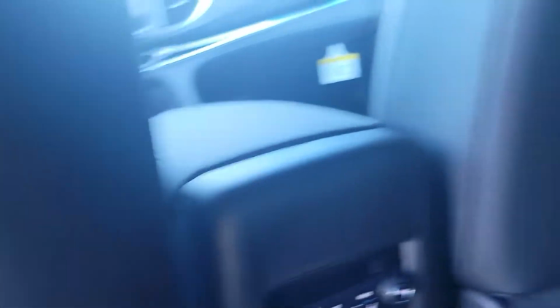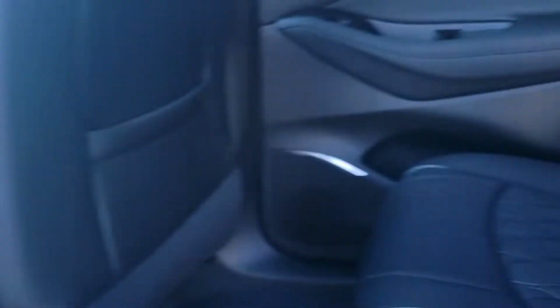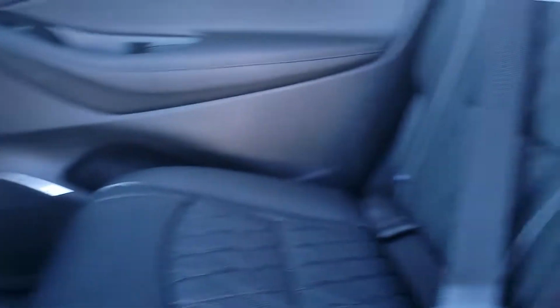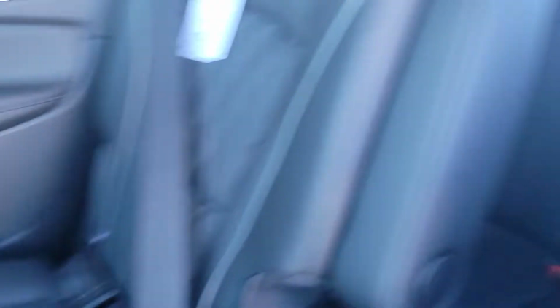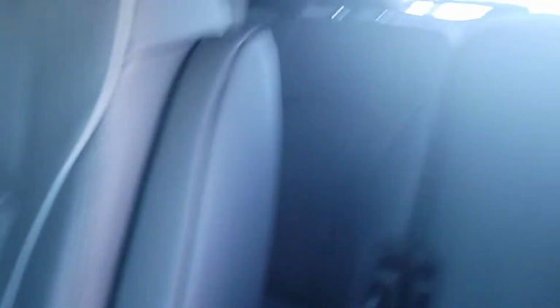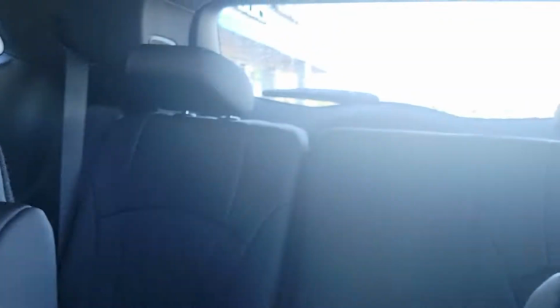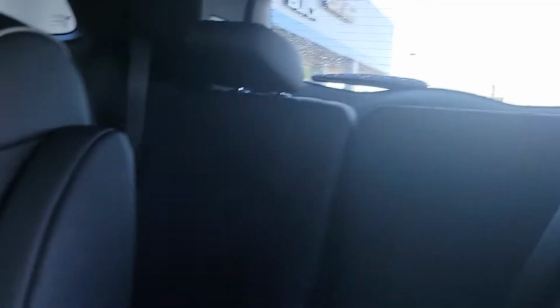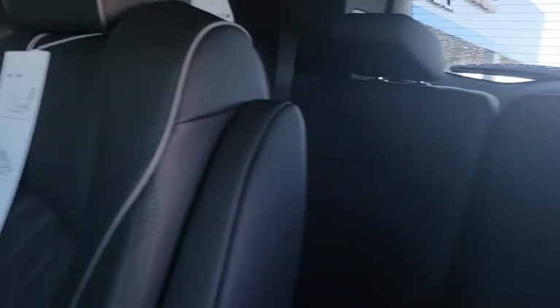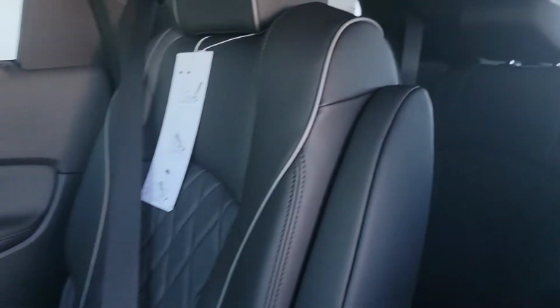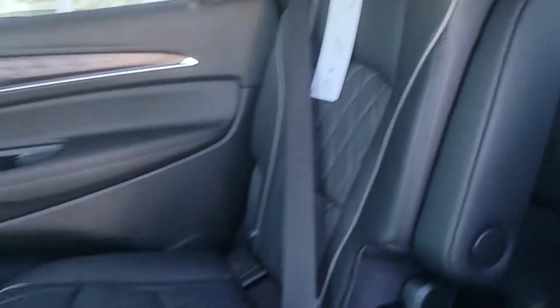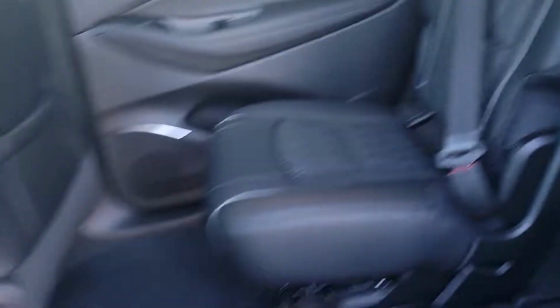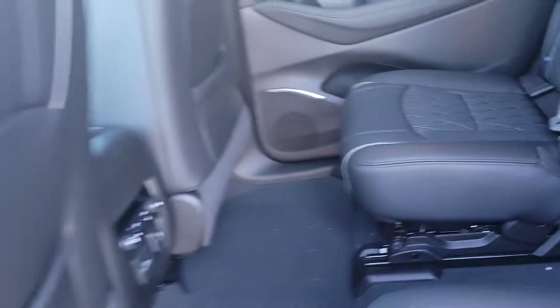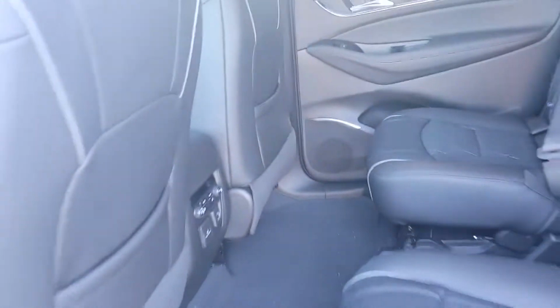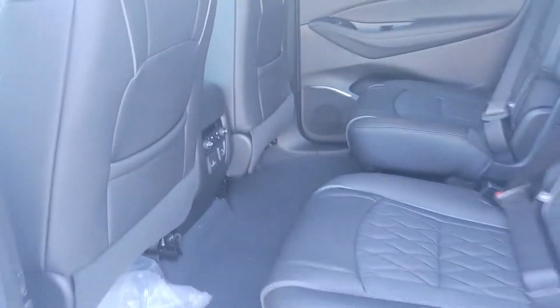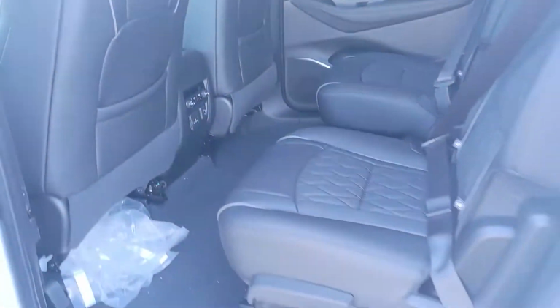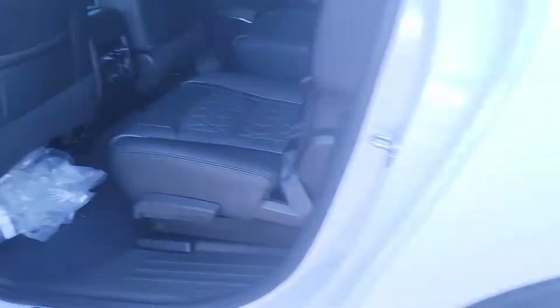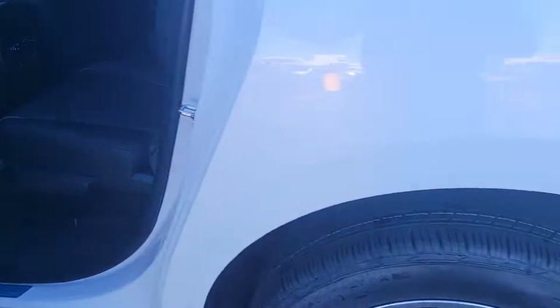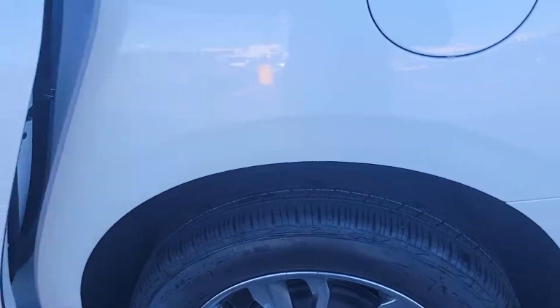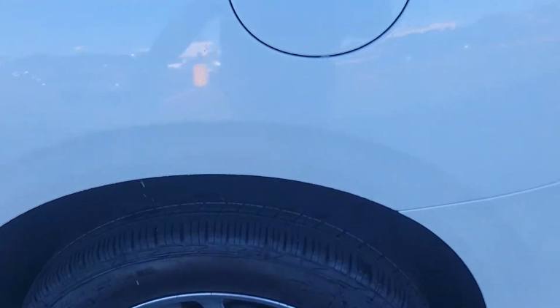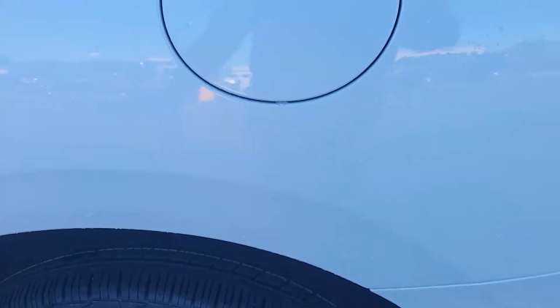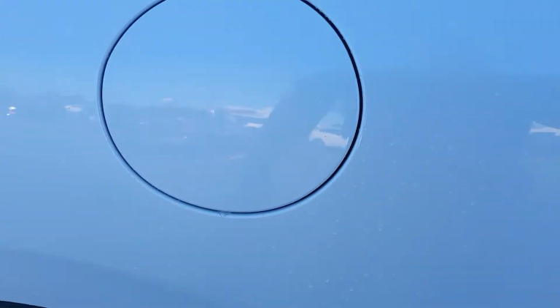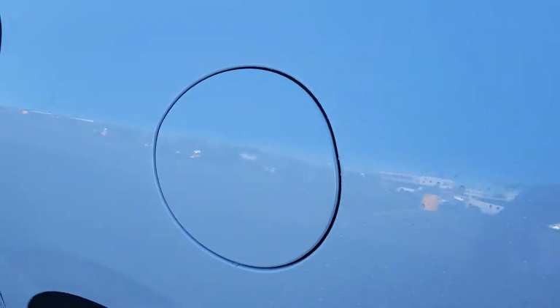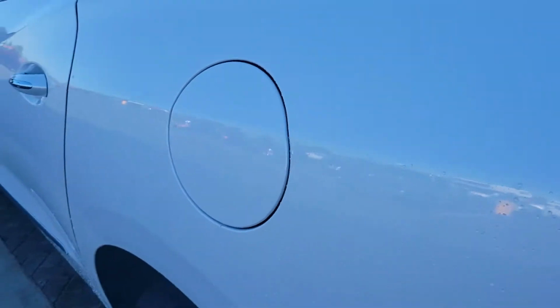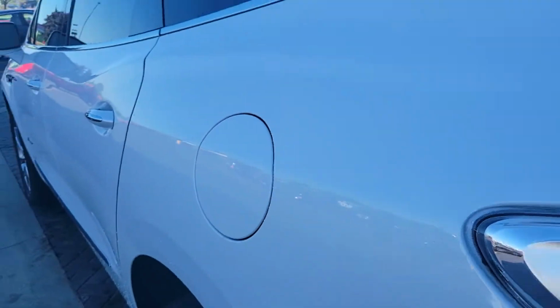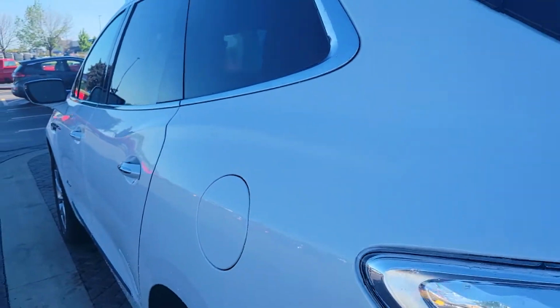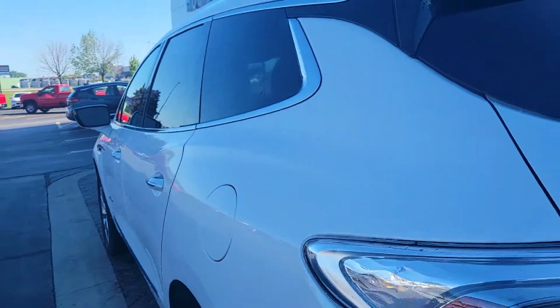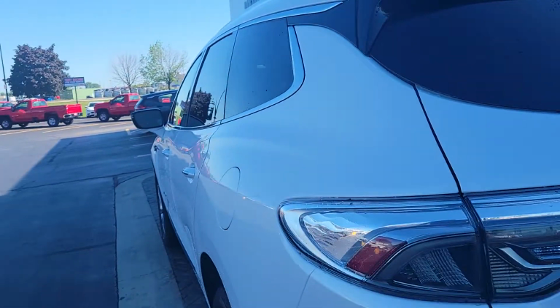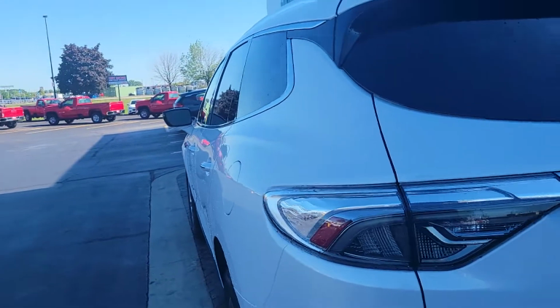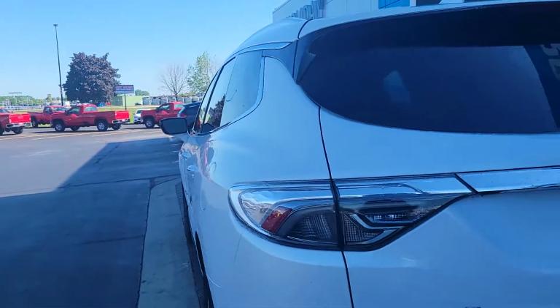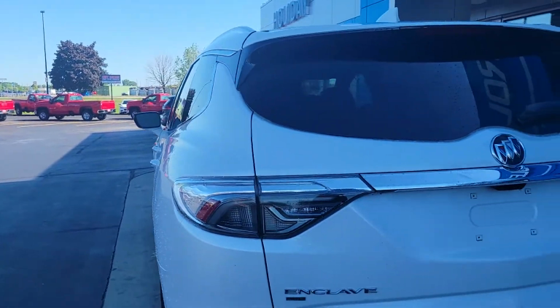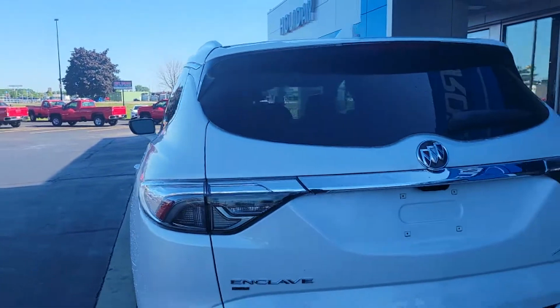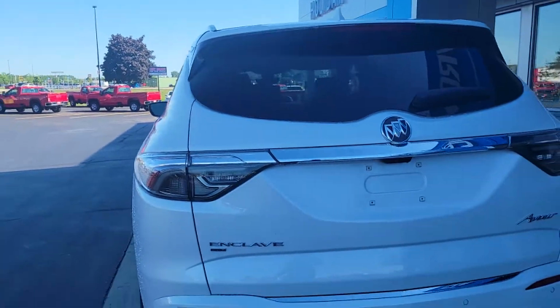It also has signature seating, premium sound, second row bucket seats, heated second row seats, a lot of connectivity throughout the vehicle, and it also has trailering. I just thought I'd throw it out to you just in case.